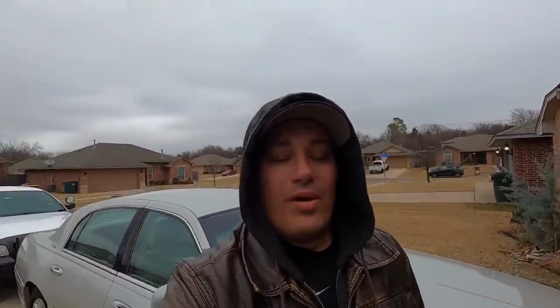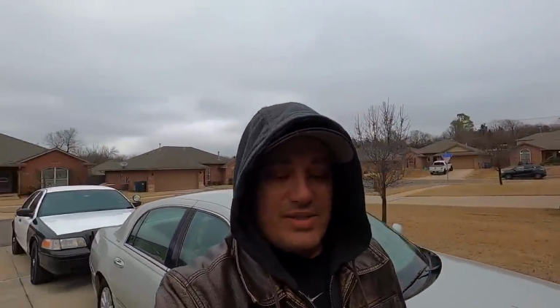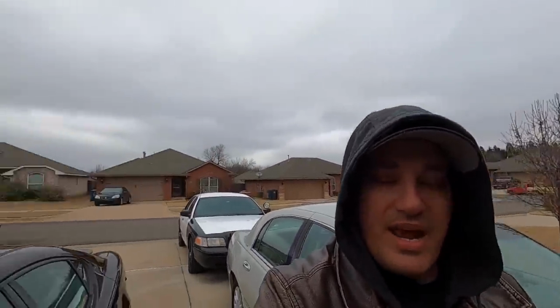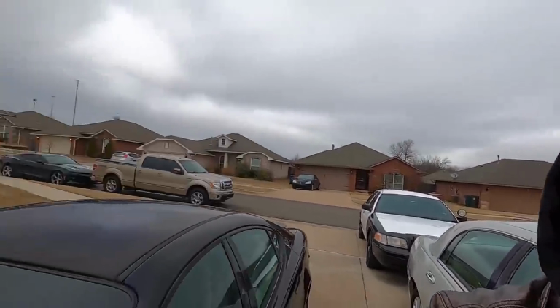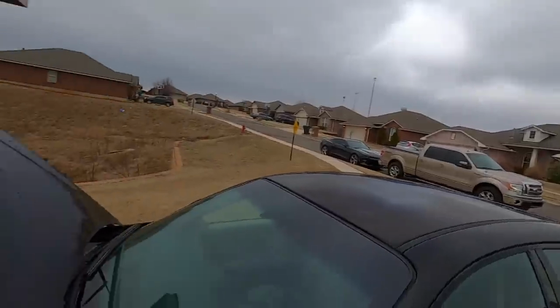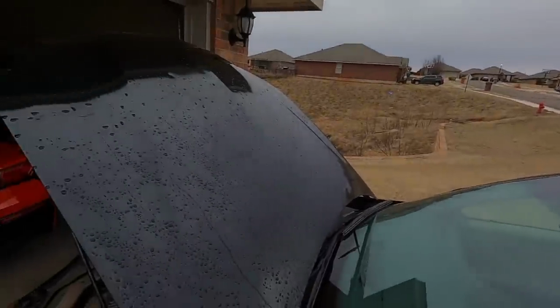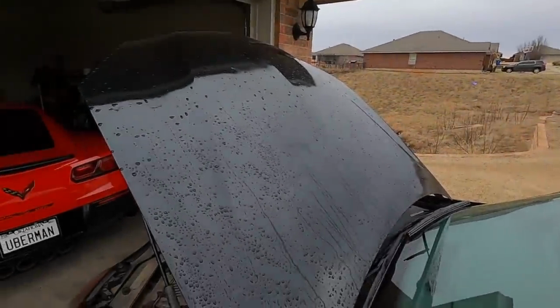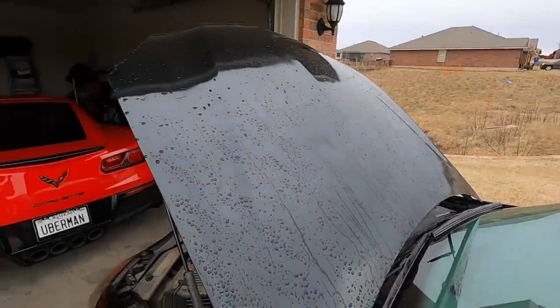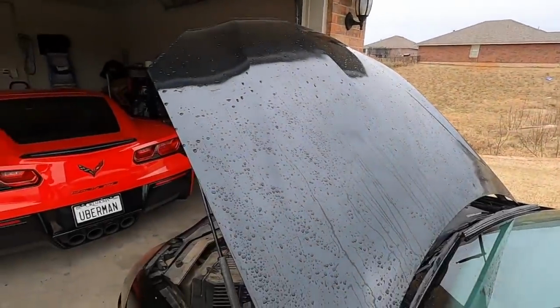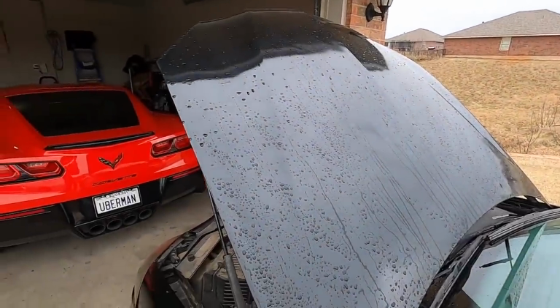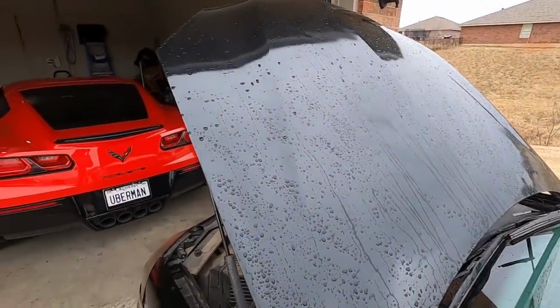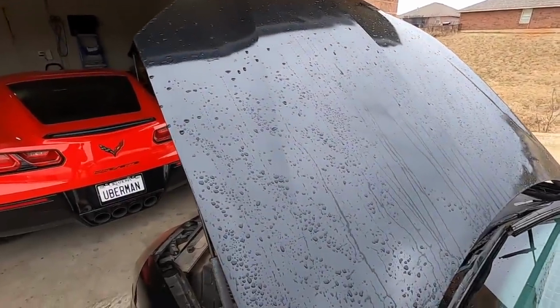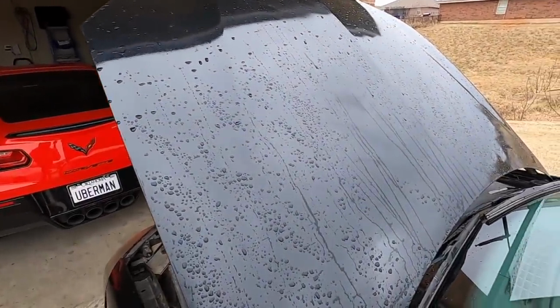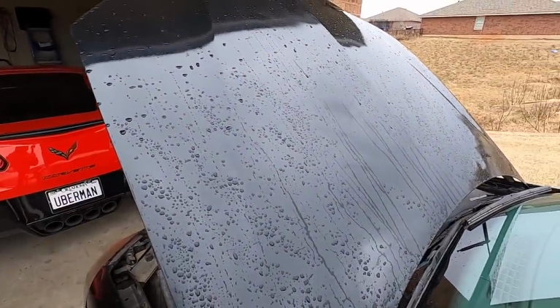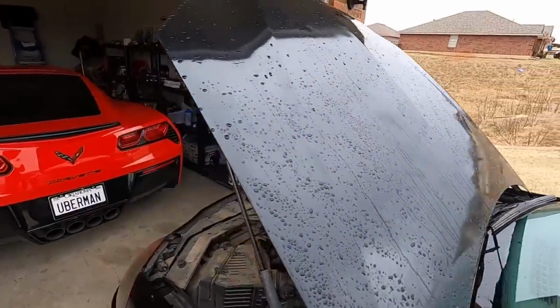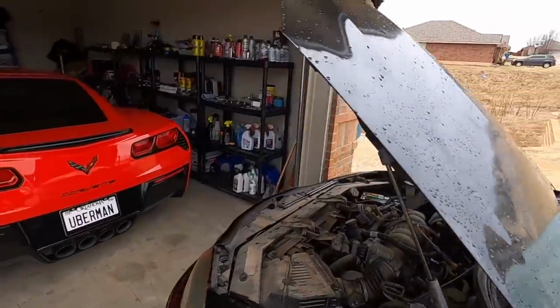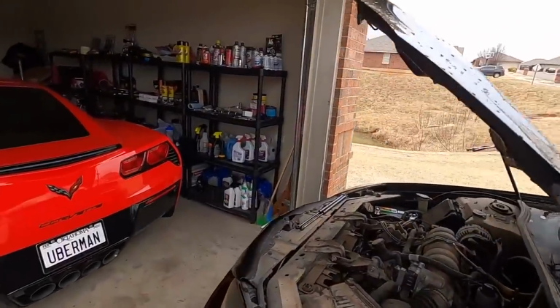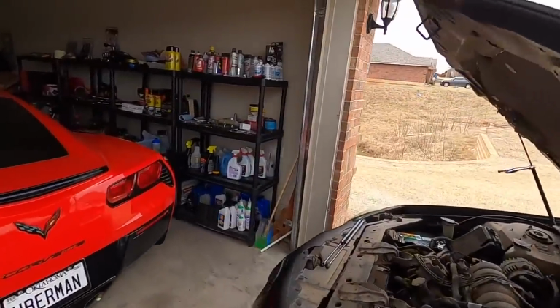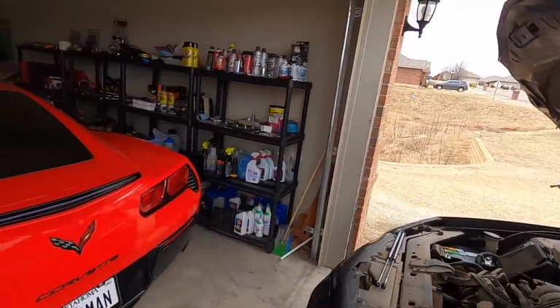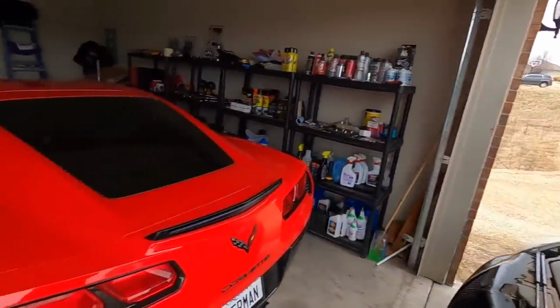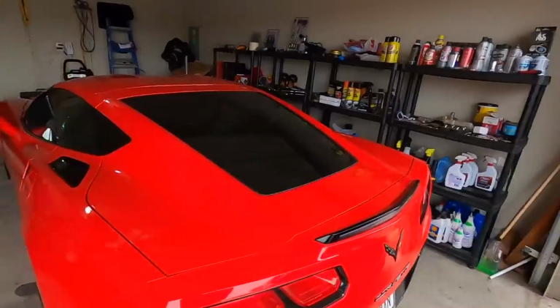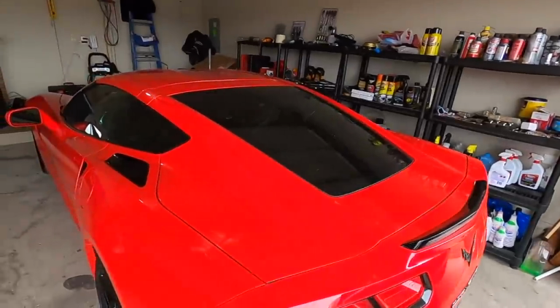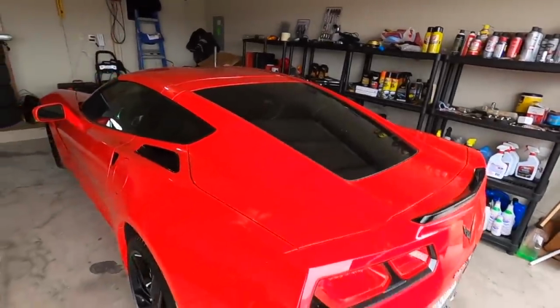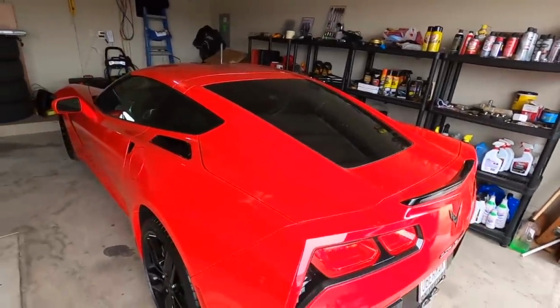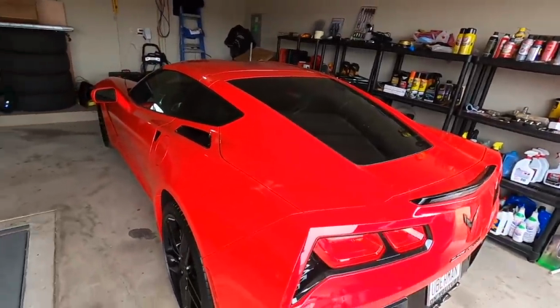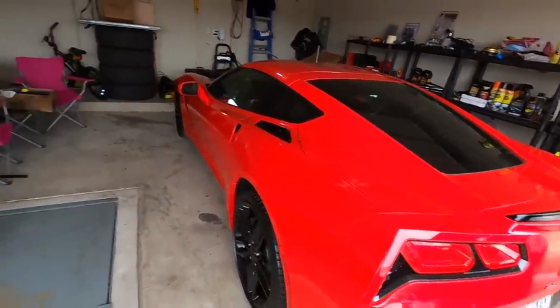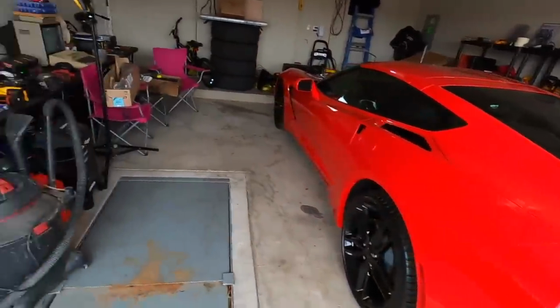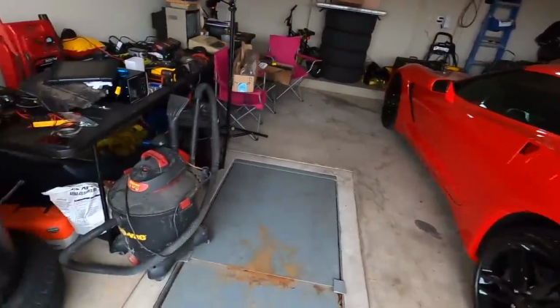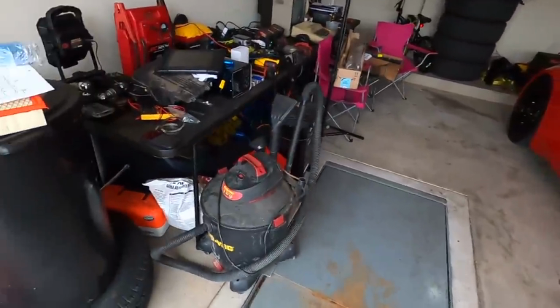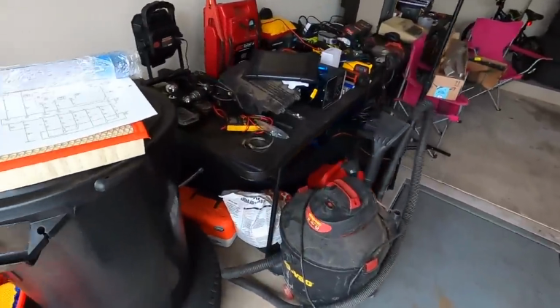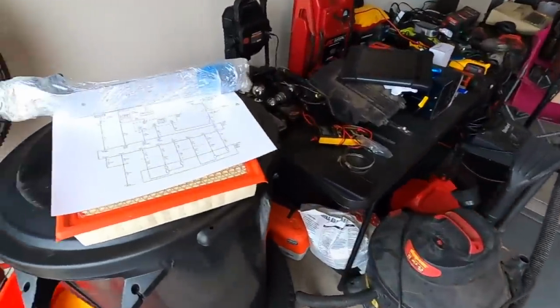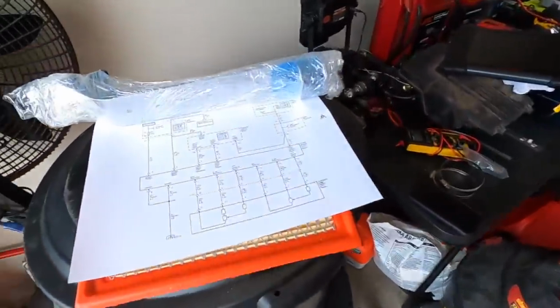We're working outside today — it is wet and cold, as you can probably see right here. Good old Corvette, stay nice and warm in there while I freeze.